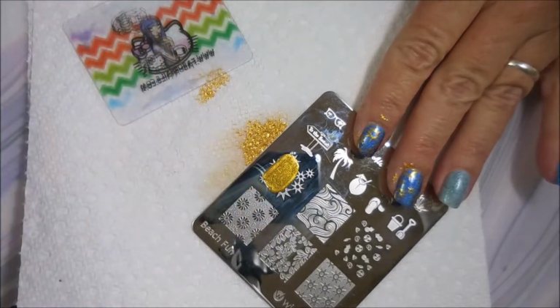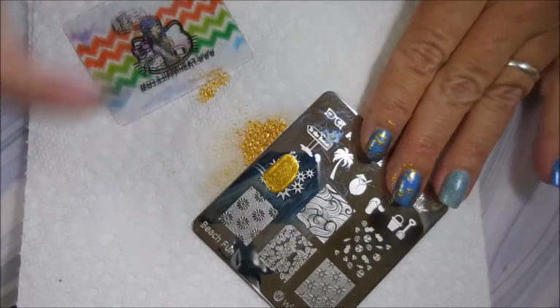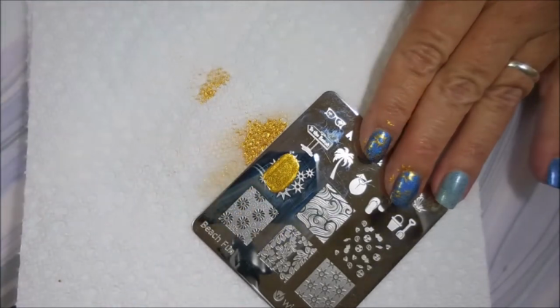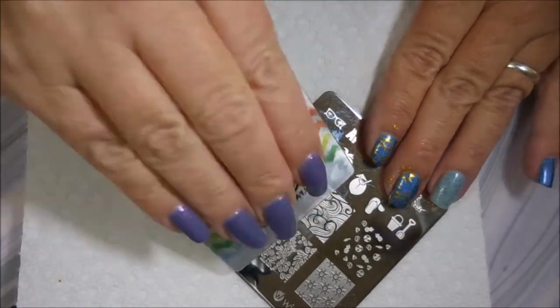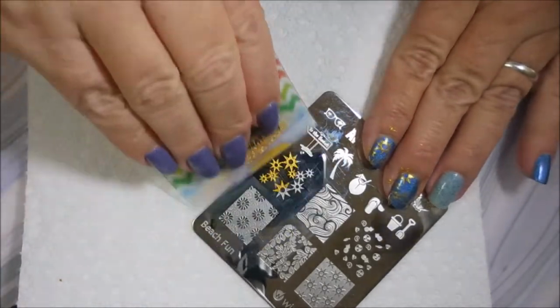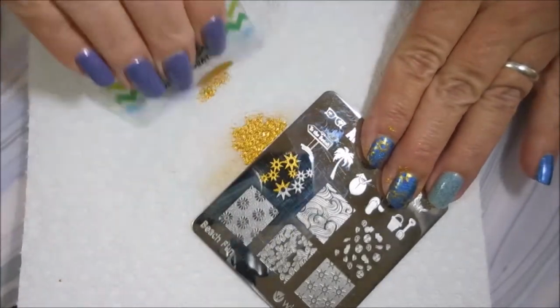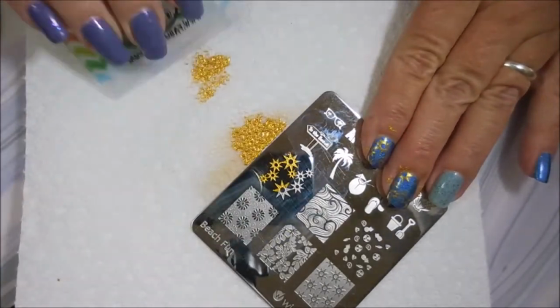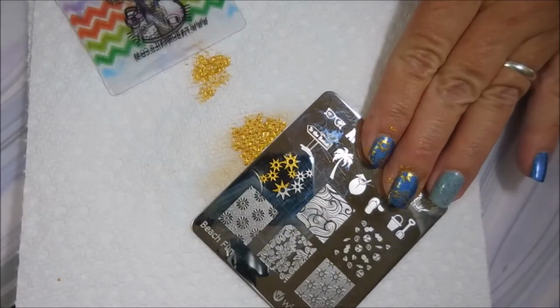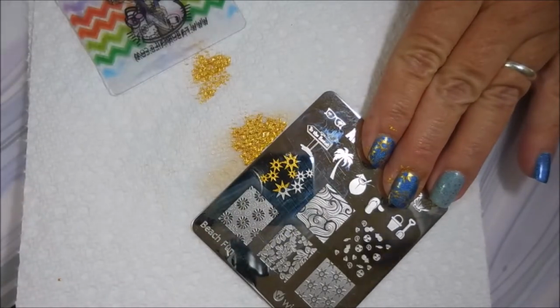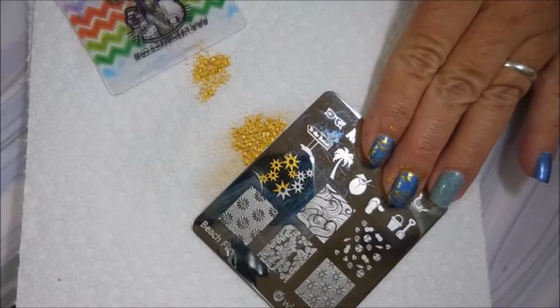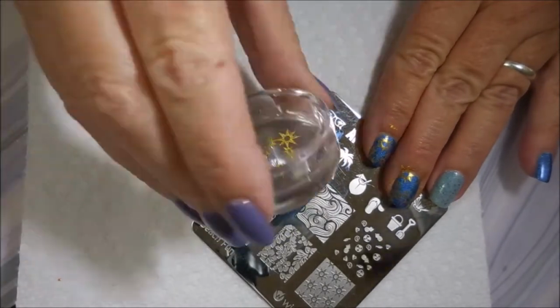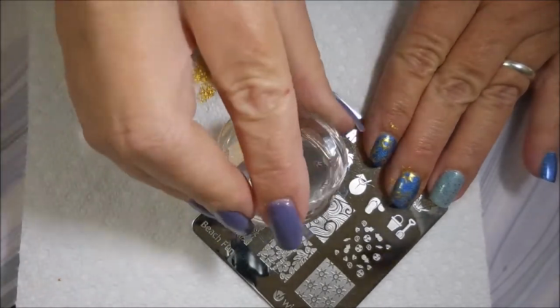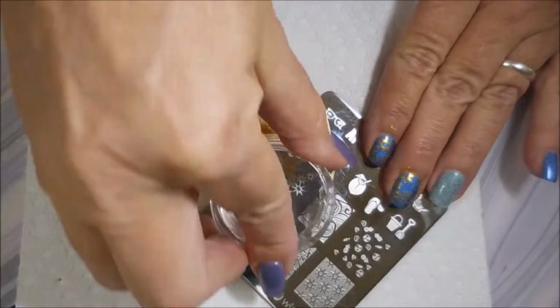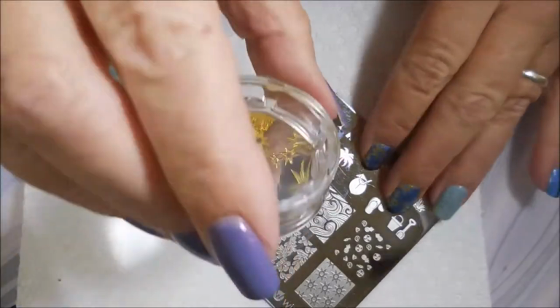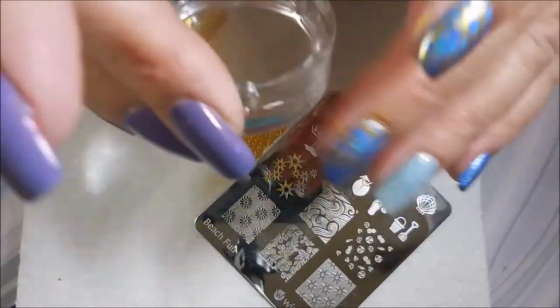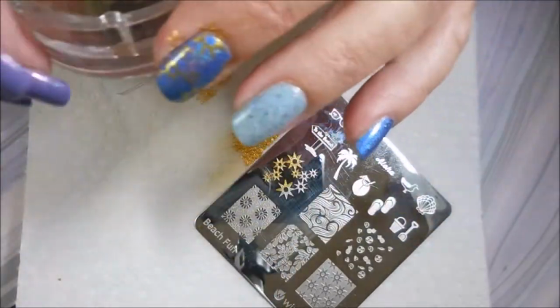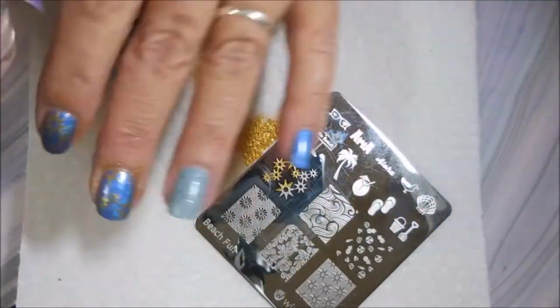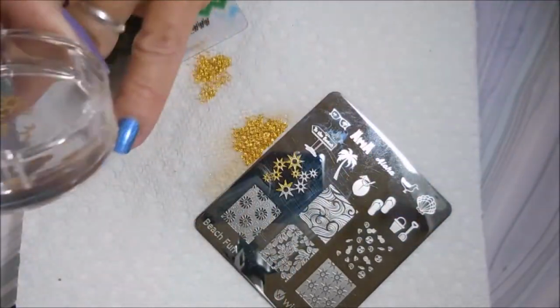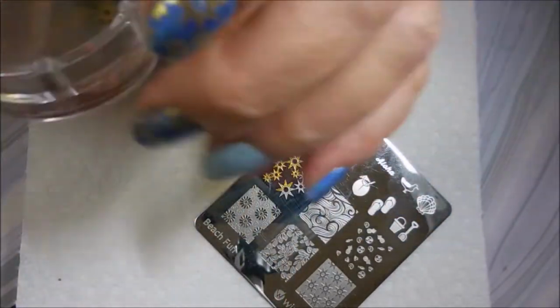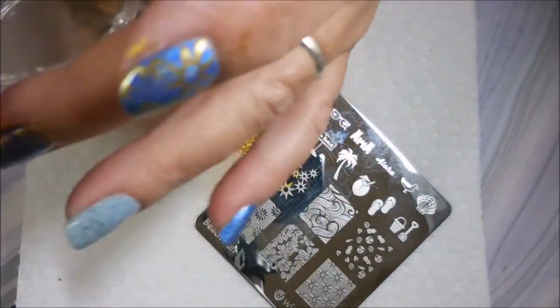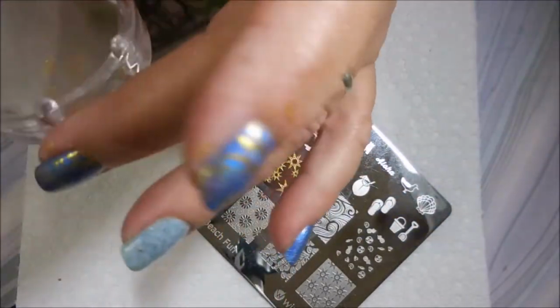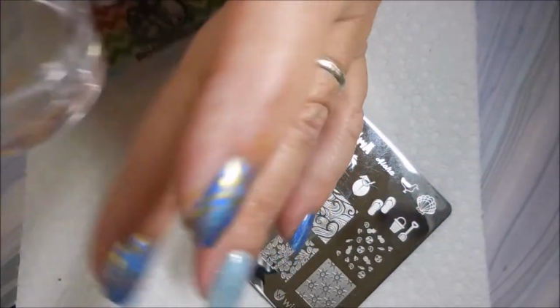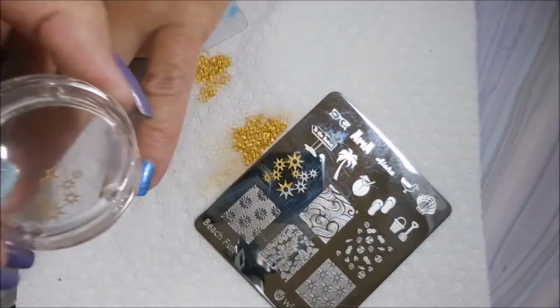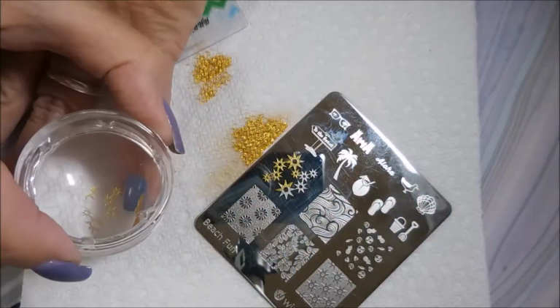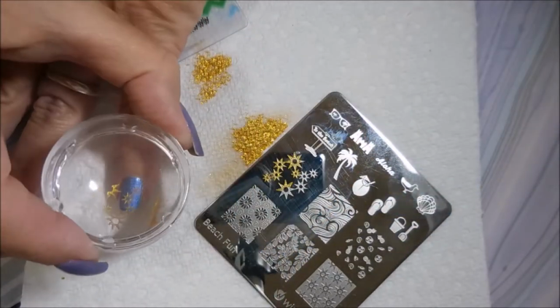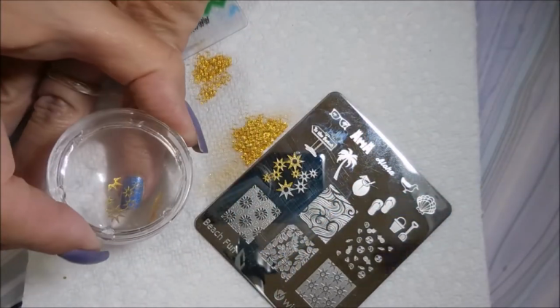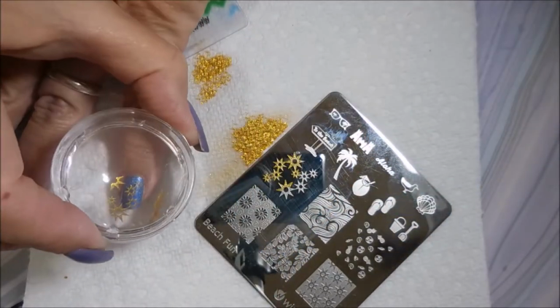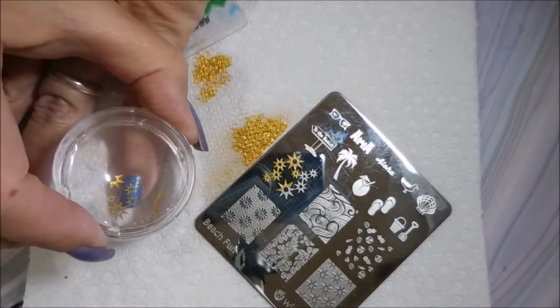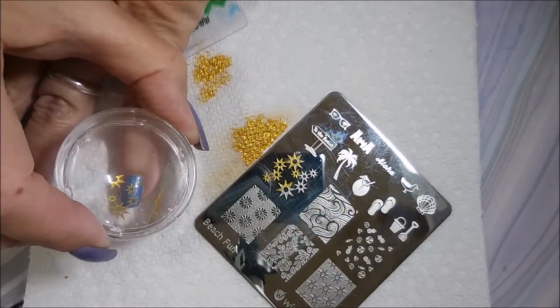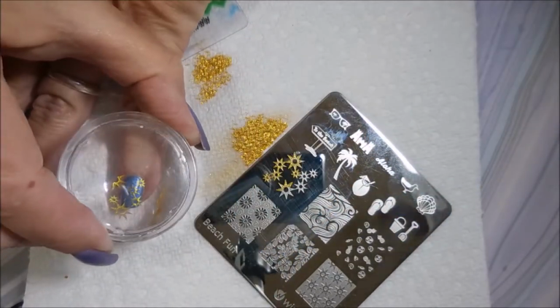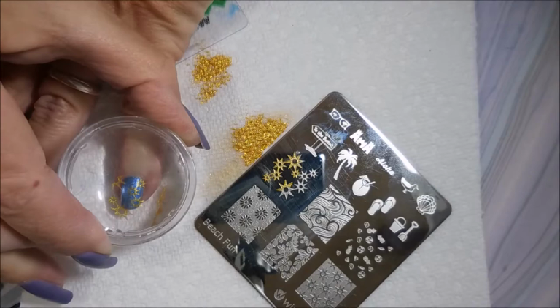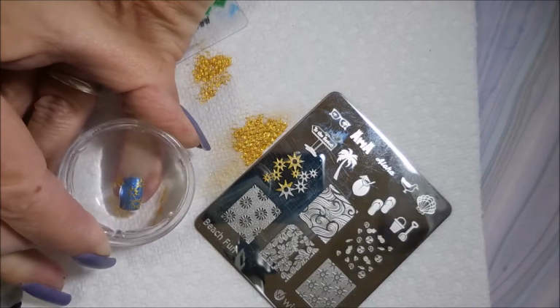Clean that plate off. And then I'm doing this one on the pinky nail, so I don't need very much of the image for that little nail. There we go.